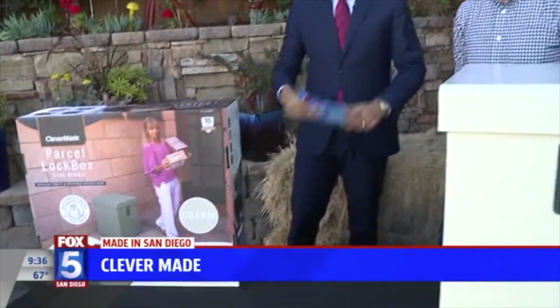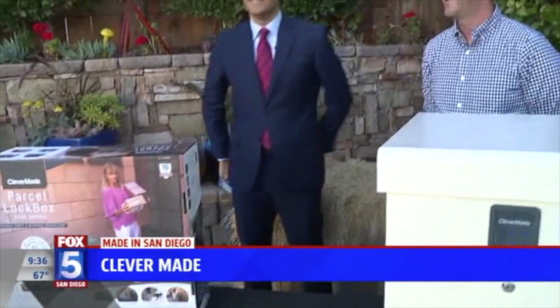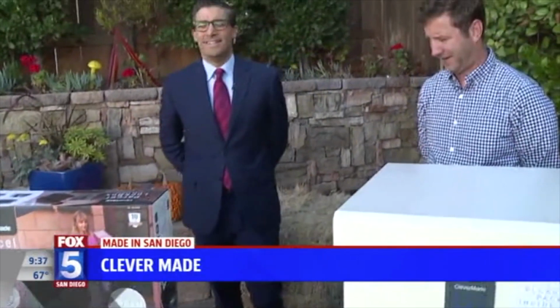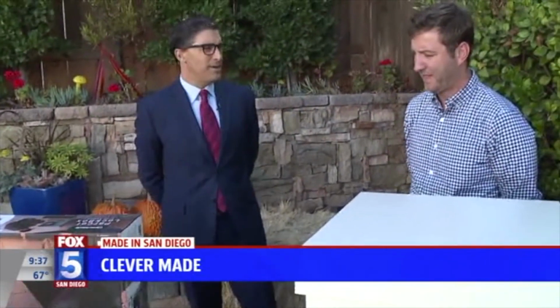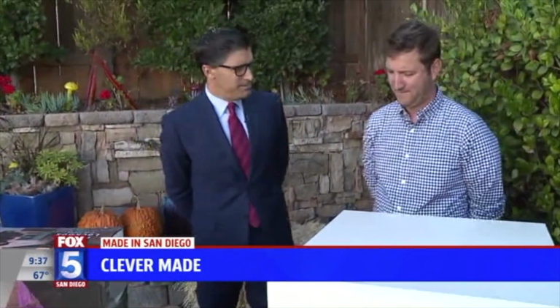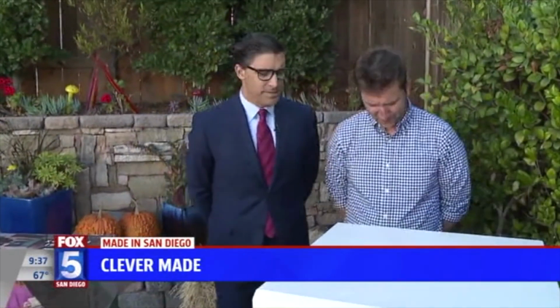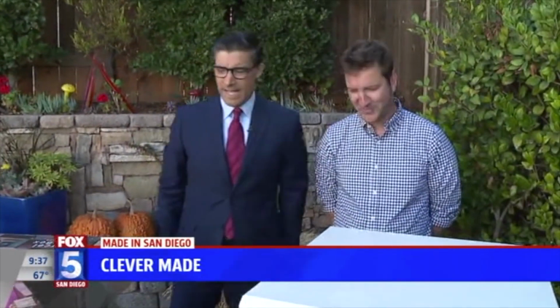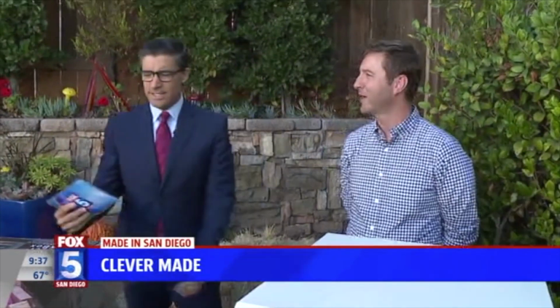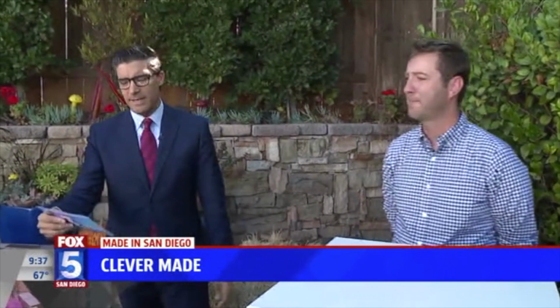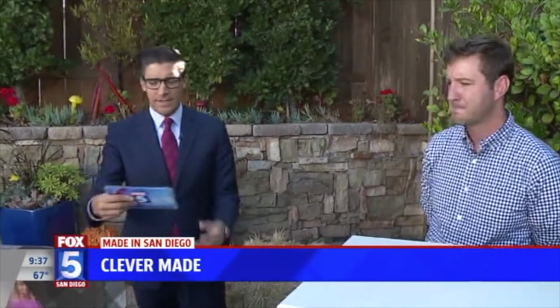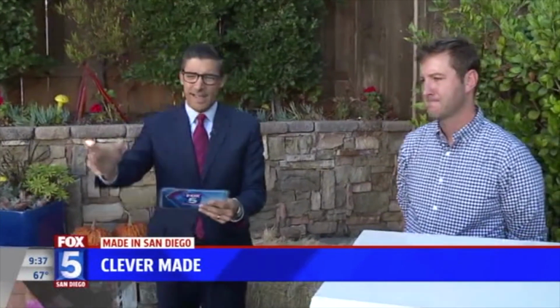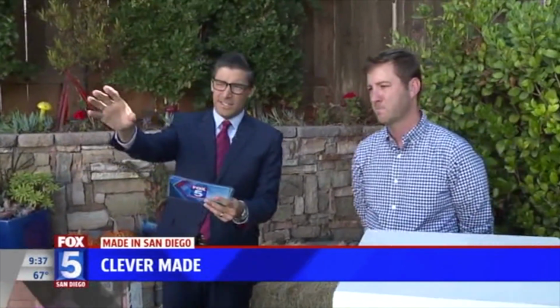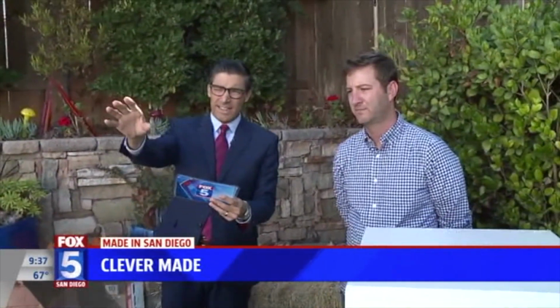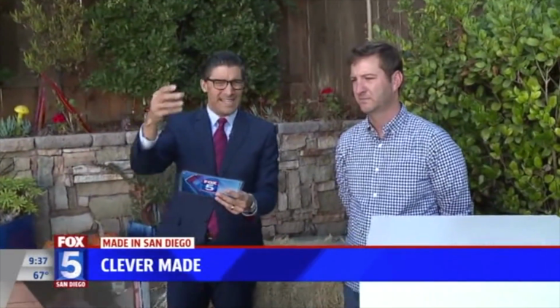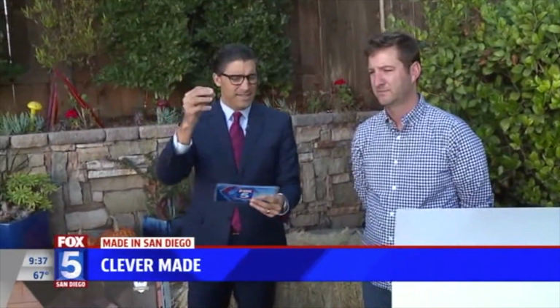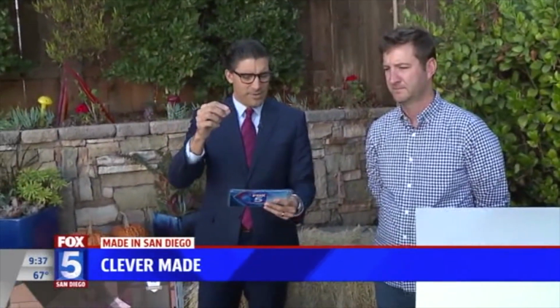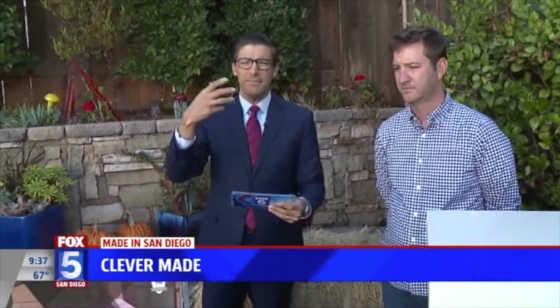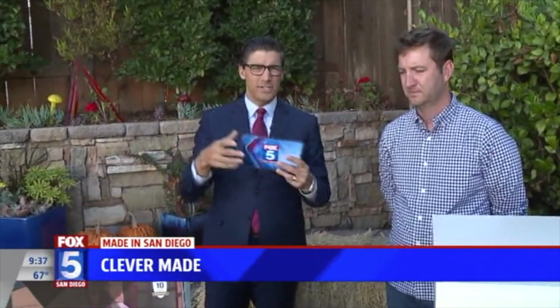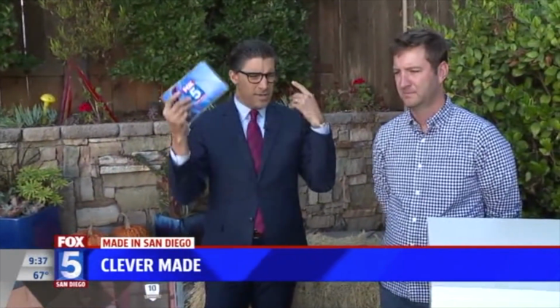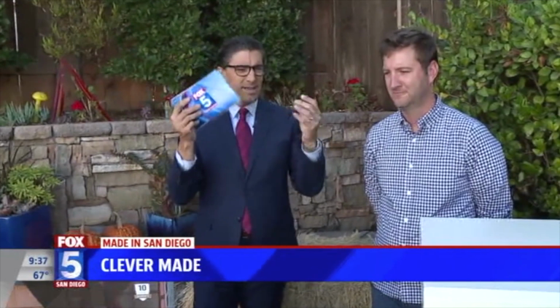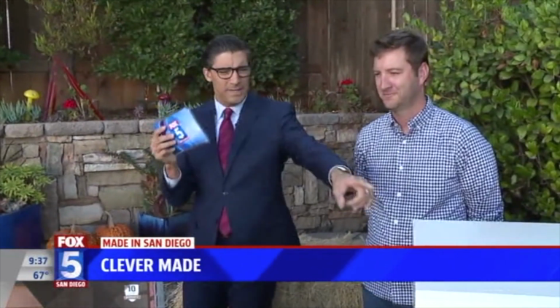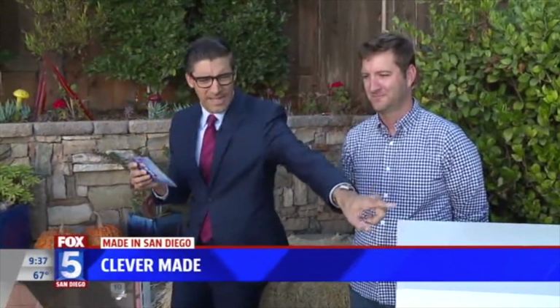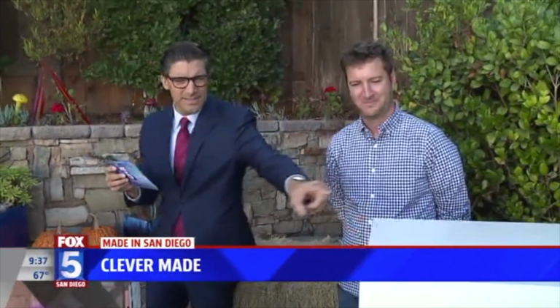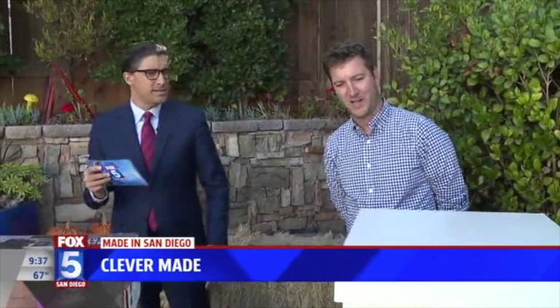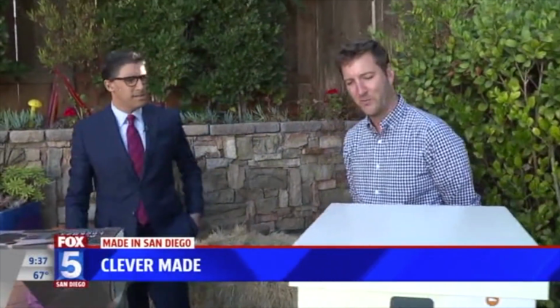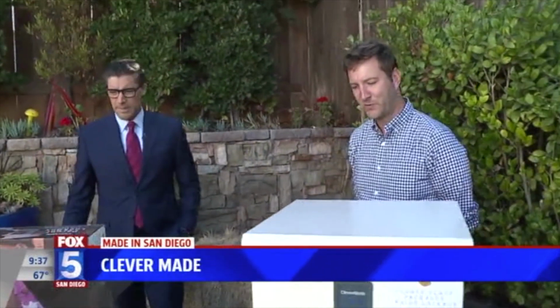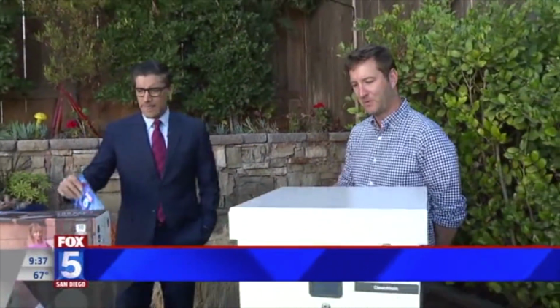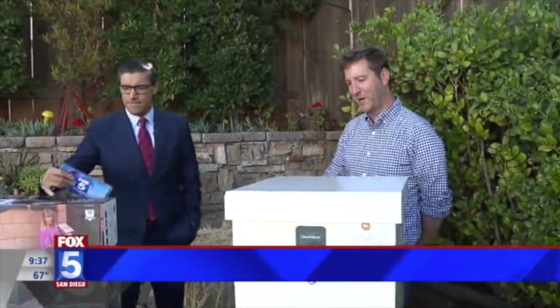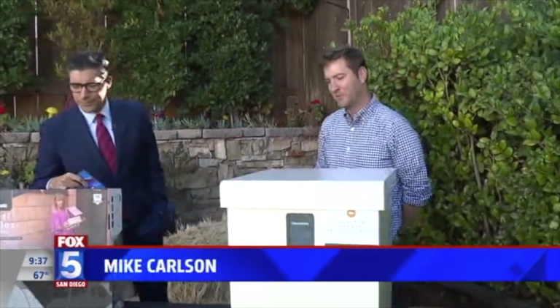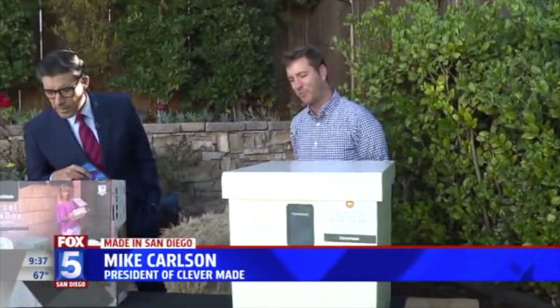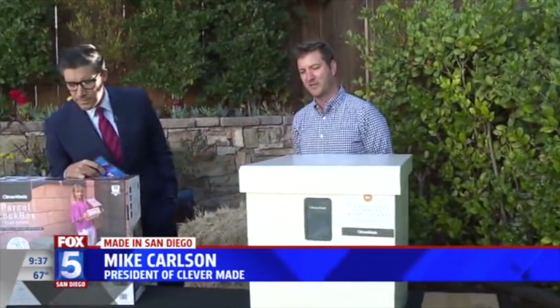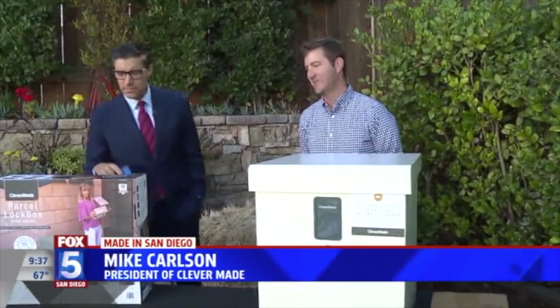Good morning. They got me all riled up — thank you very much. Talk to me. Obviously we just saw where the idea for this came from. But give me a little history of why you thought, you know what, we need something like this. So first of all, Clever May — we're doing smarter products for easier living. That's the idea of the company.